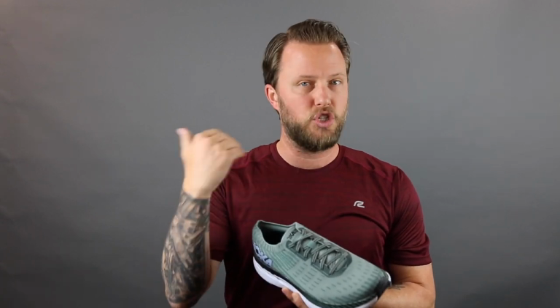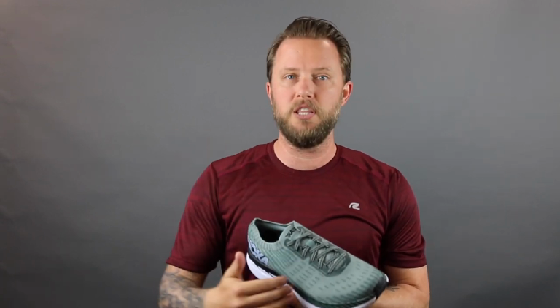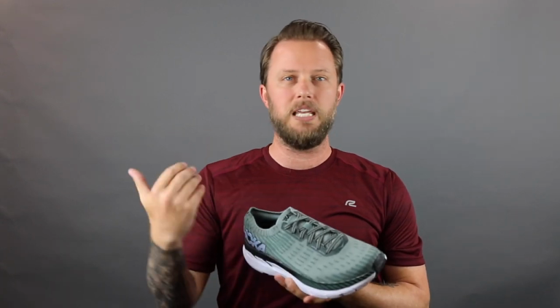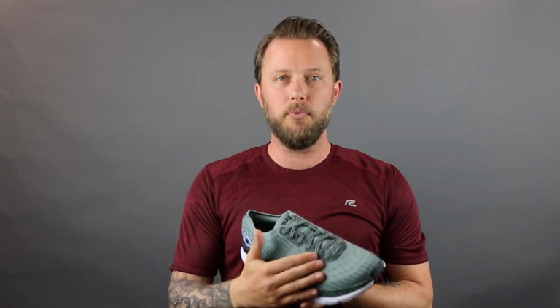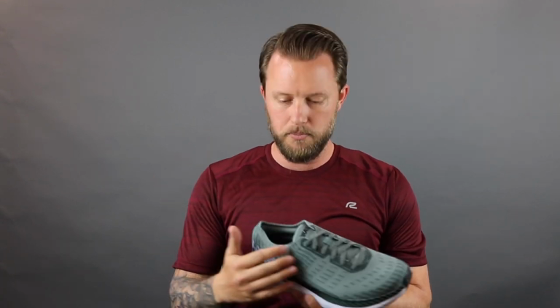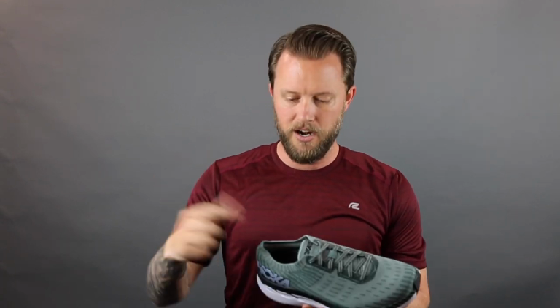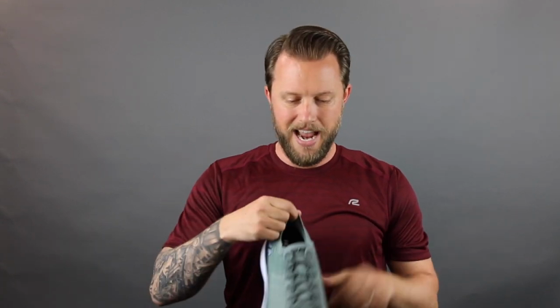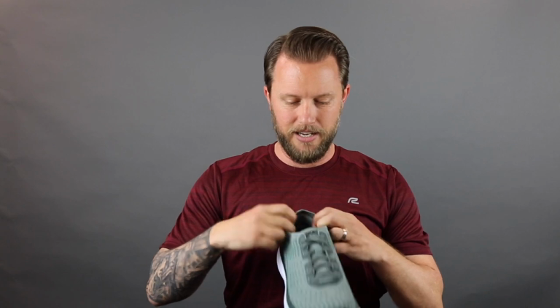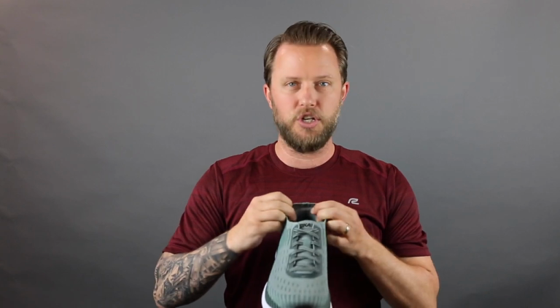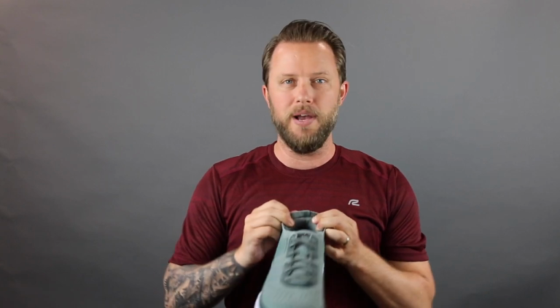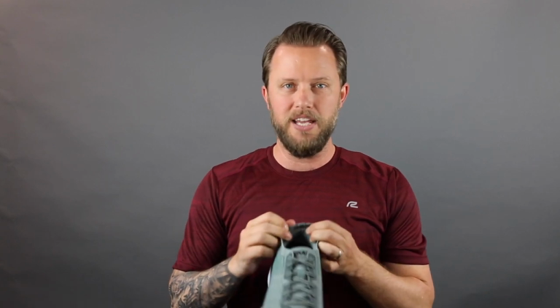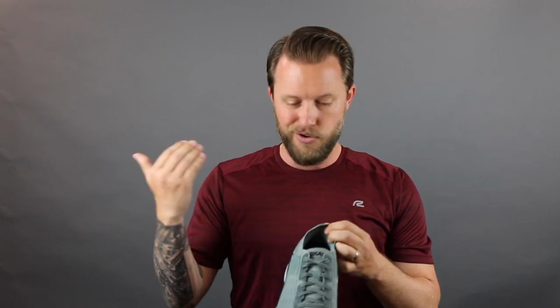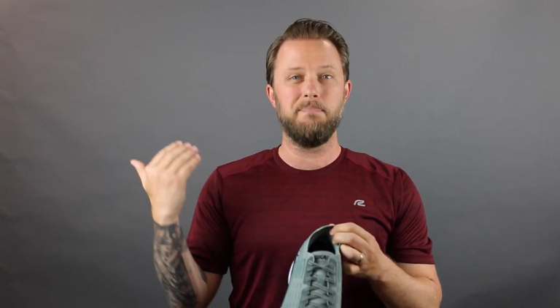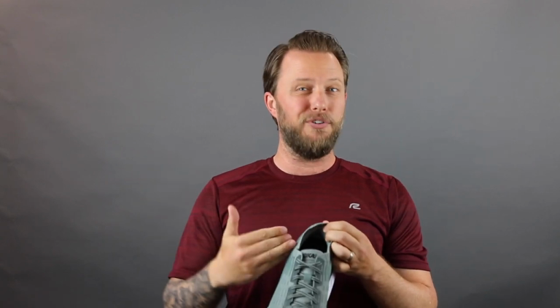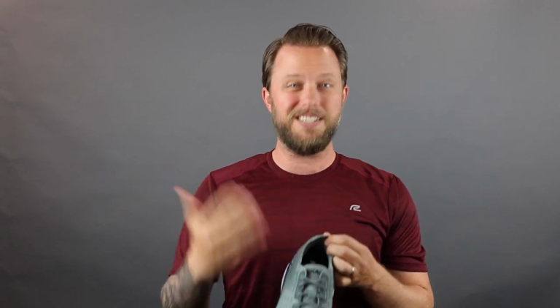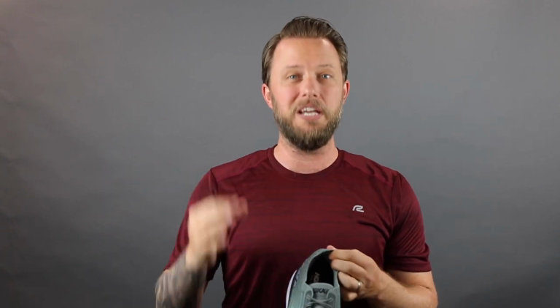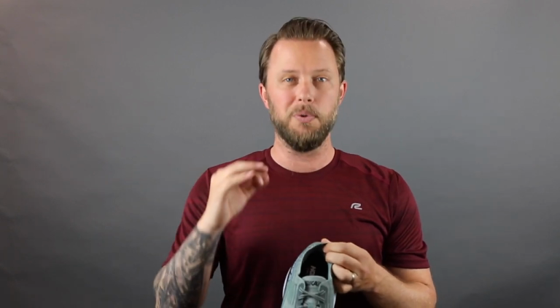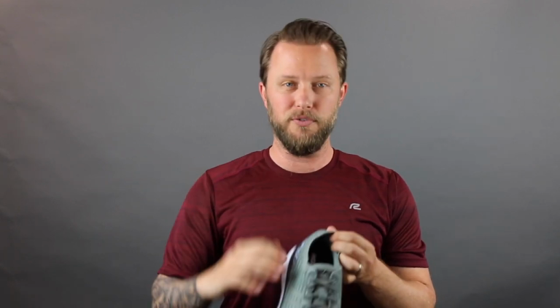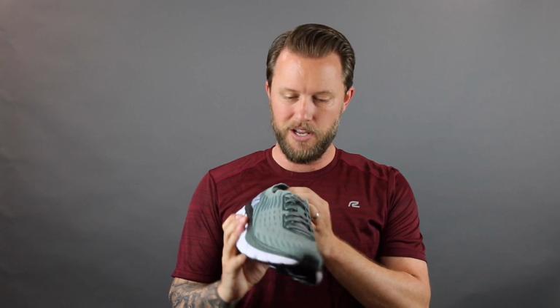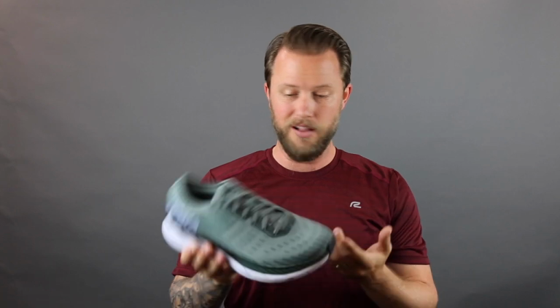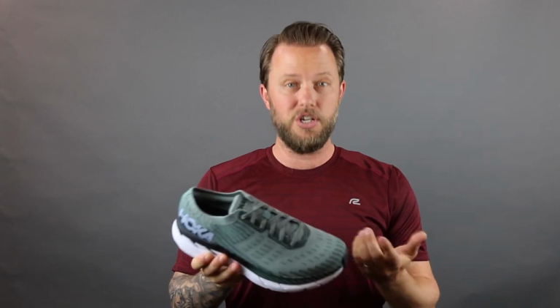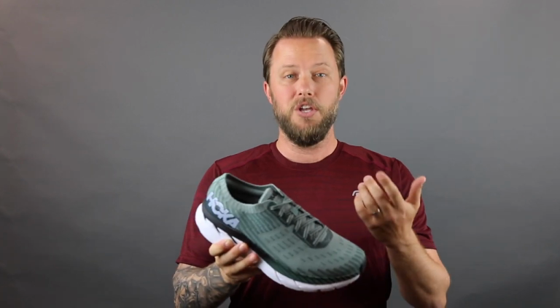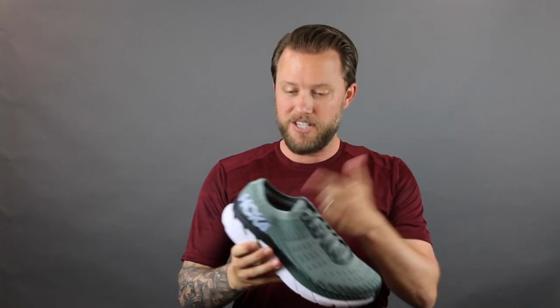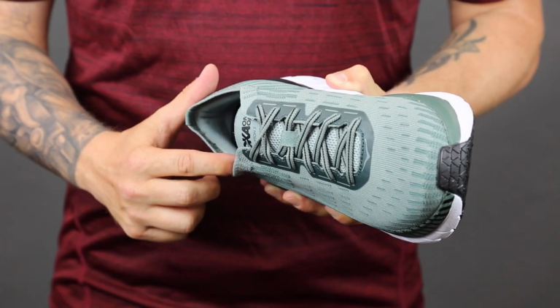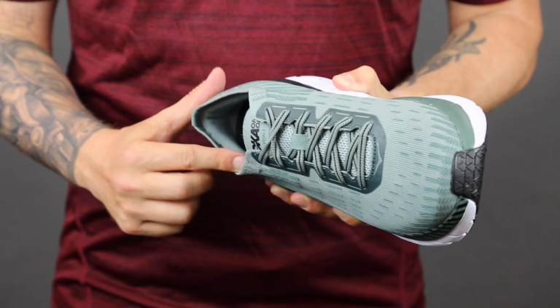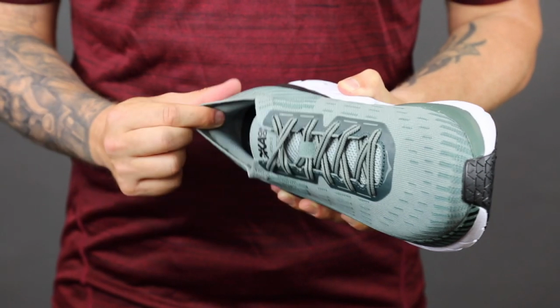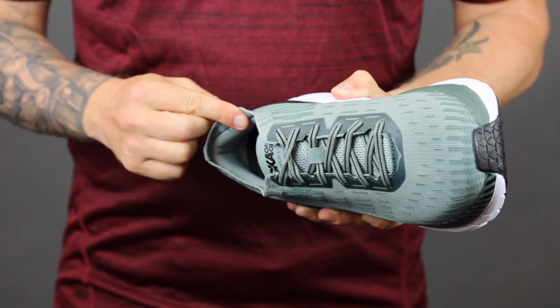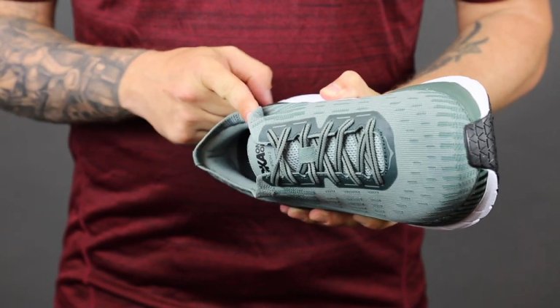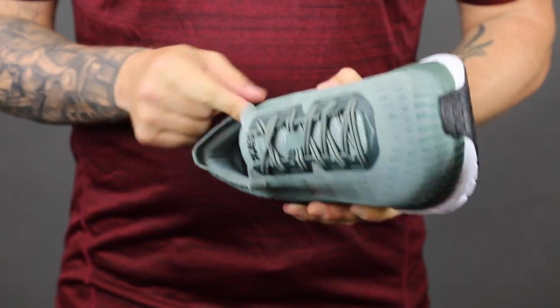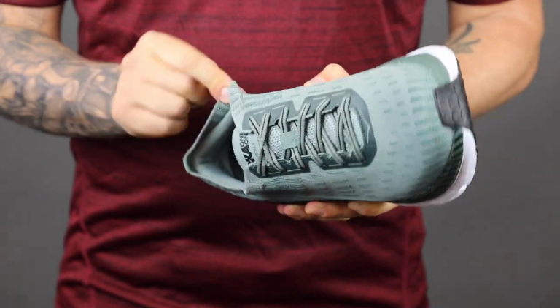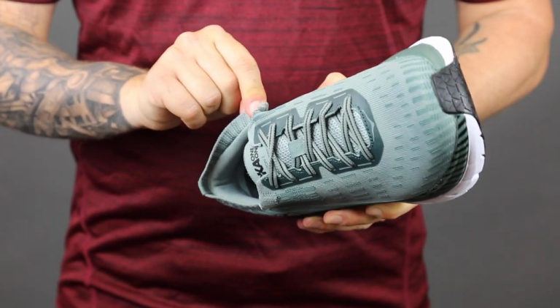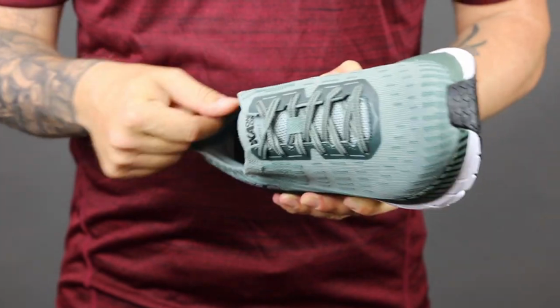It's super breathable, it's gonna keep you really, really comfortable in there, and it's gonna secure you in the heel. You can even wear these barefoot and it's still gonna be super comfortable. You get the sock-like comfort collar that's gonna really grip on and keep your foot from sliding in and out of the shoe.